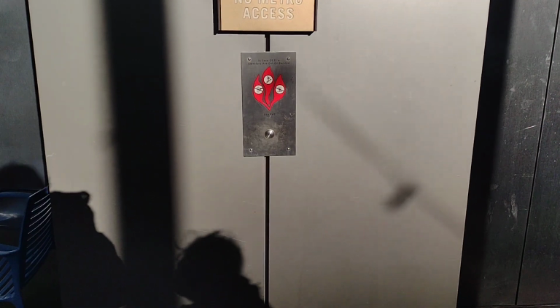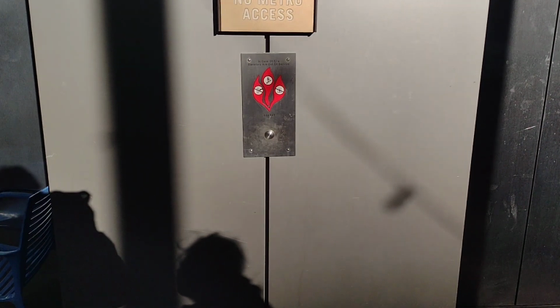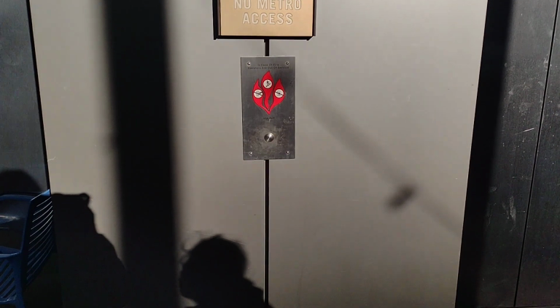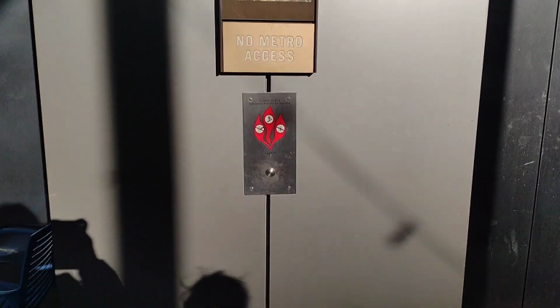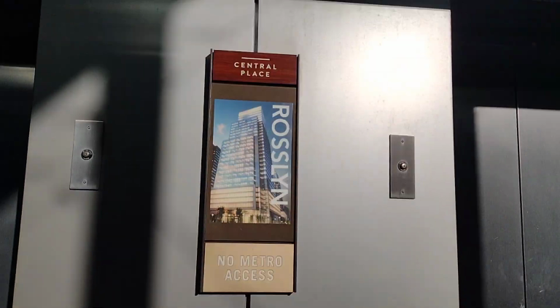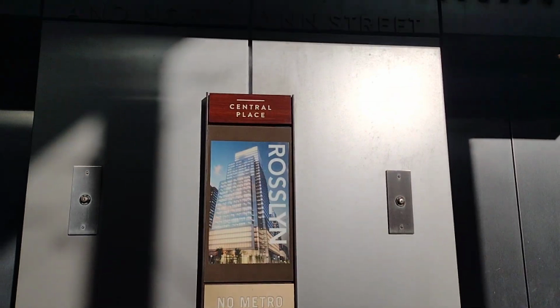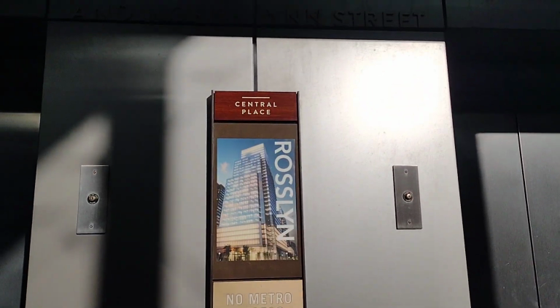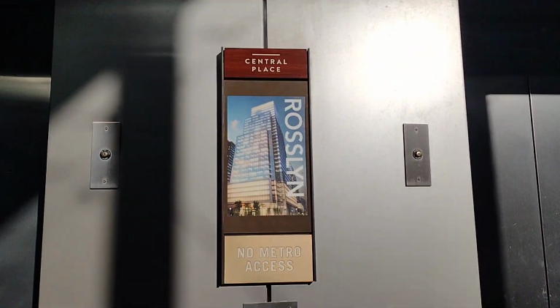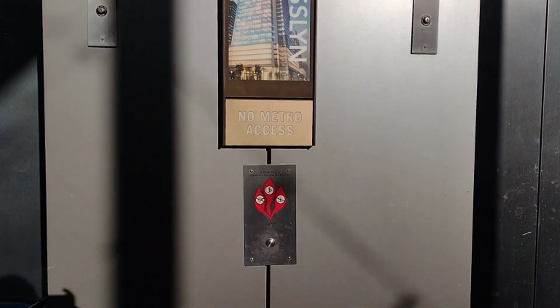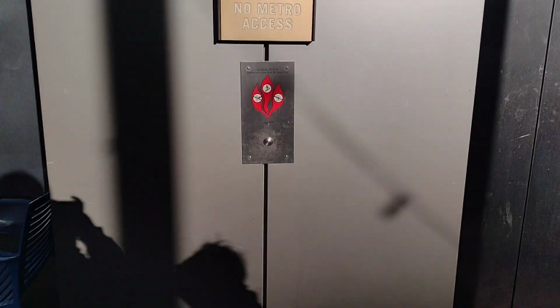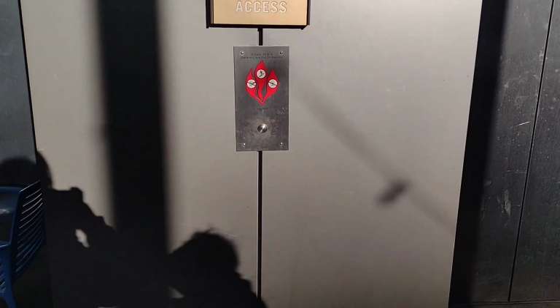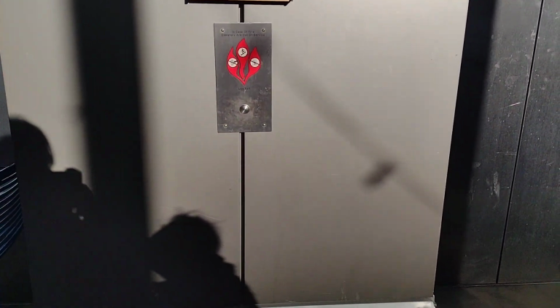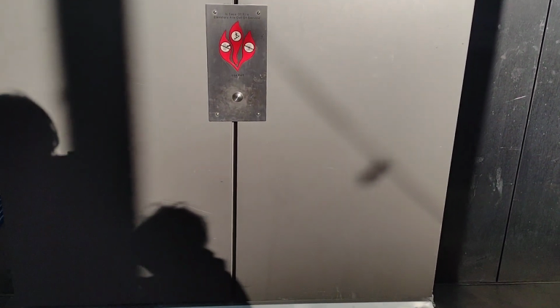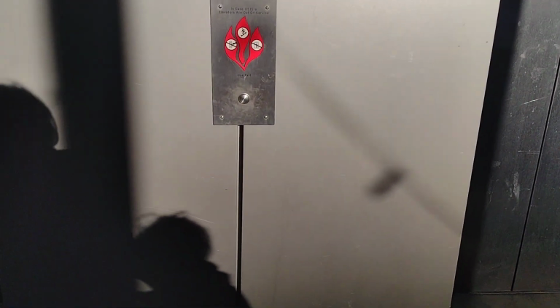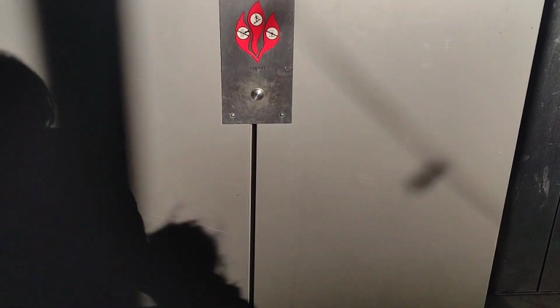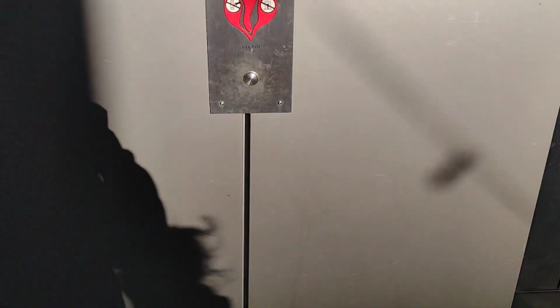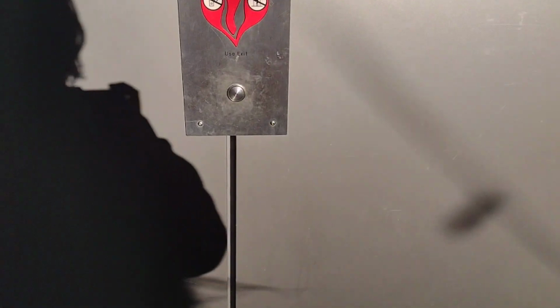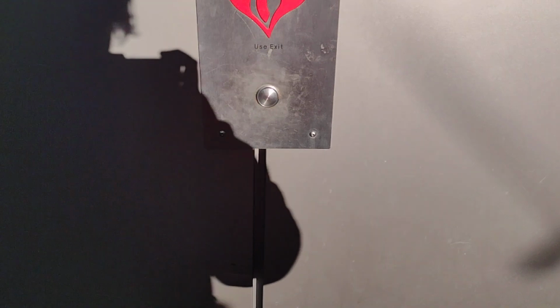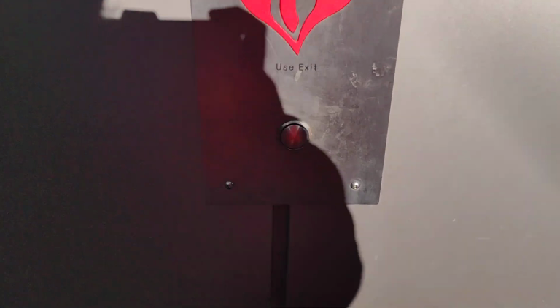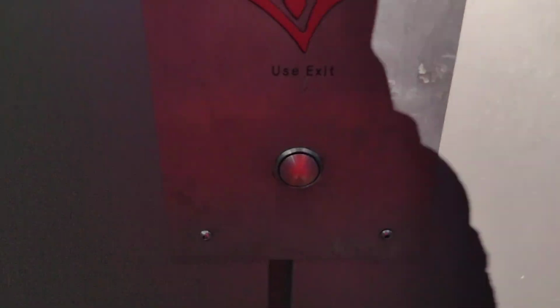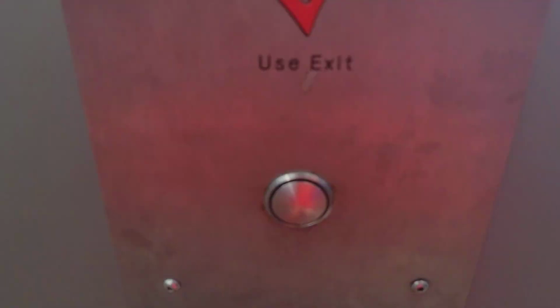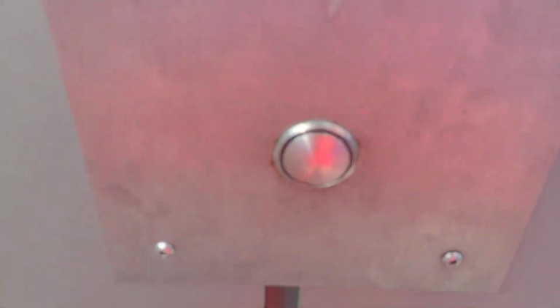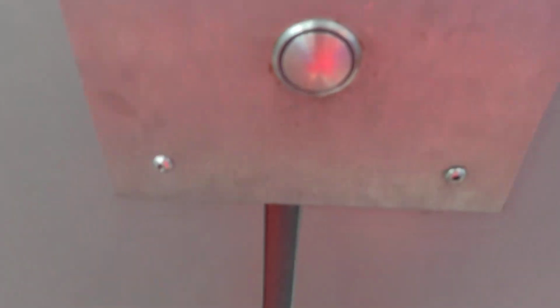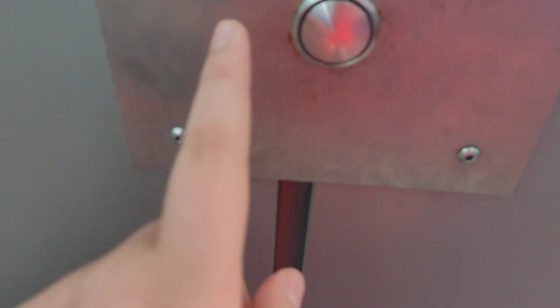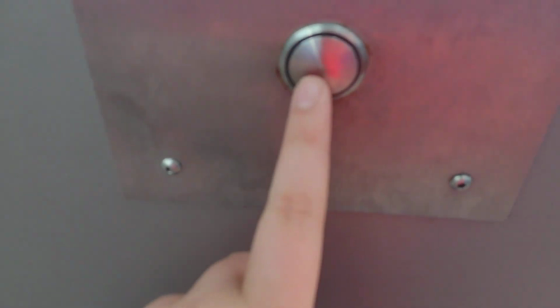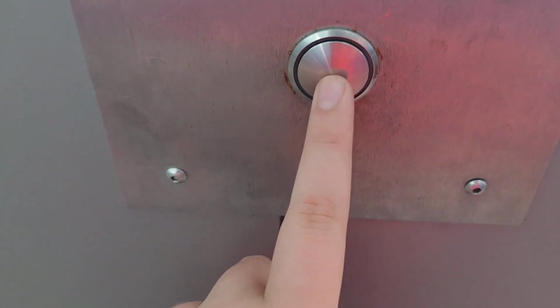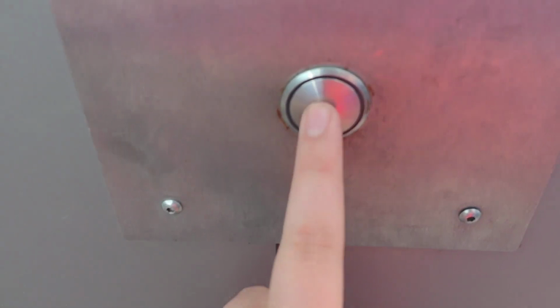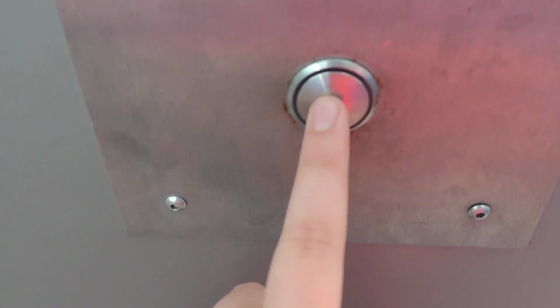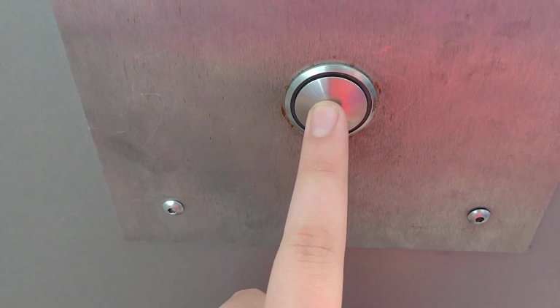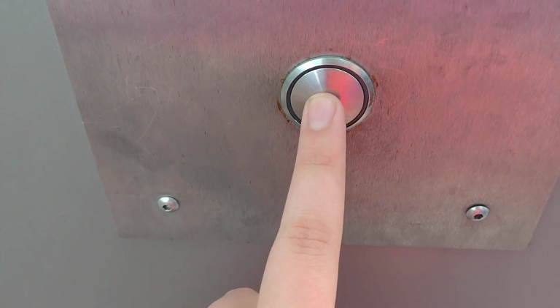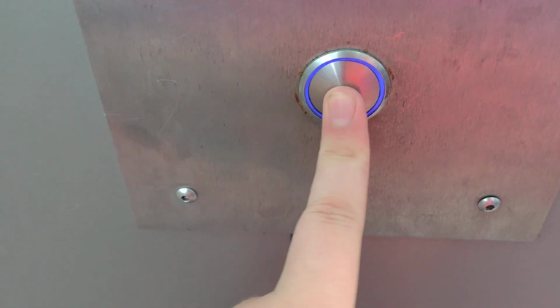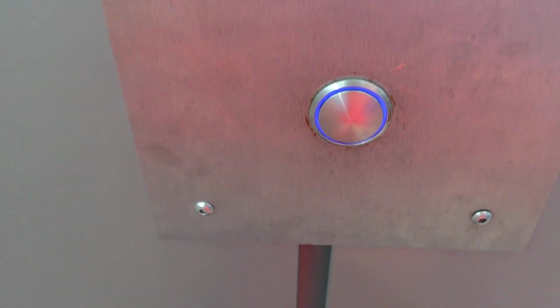This is the elevator at Century Place in Arlington, Virginia, by Thyssenkrupp. This one got replaced with a map, which used to have a traditional call button.